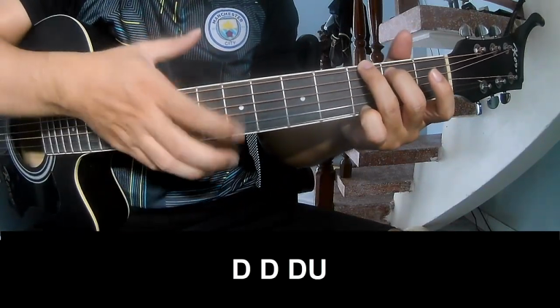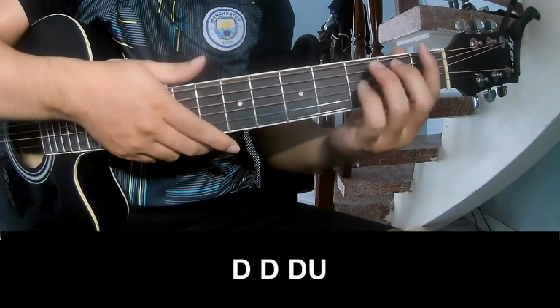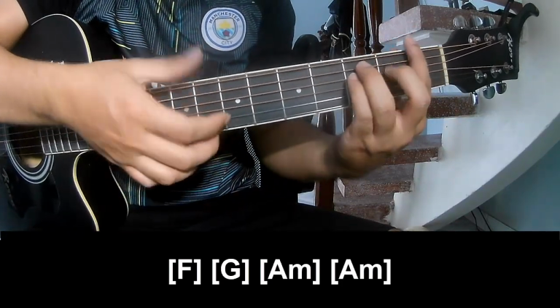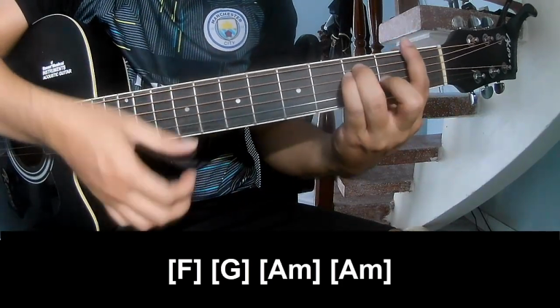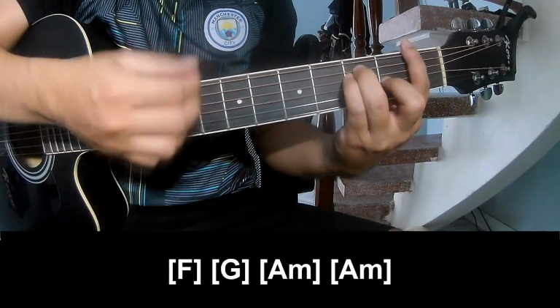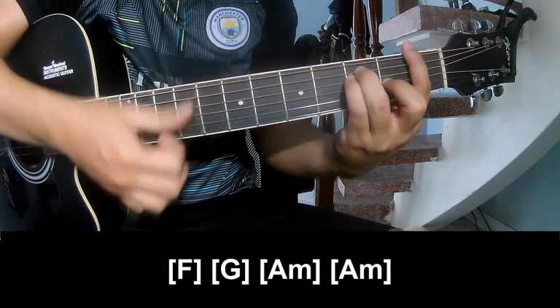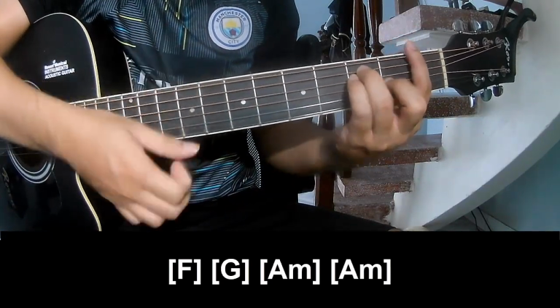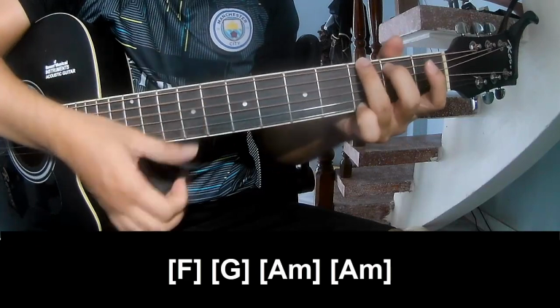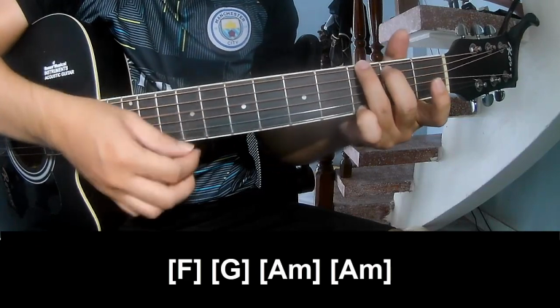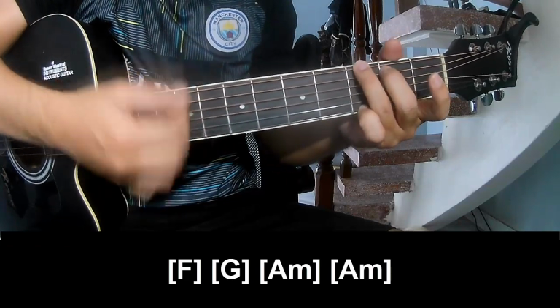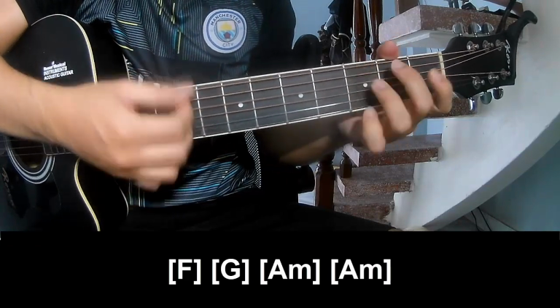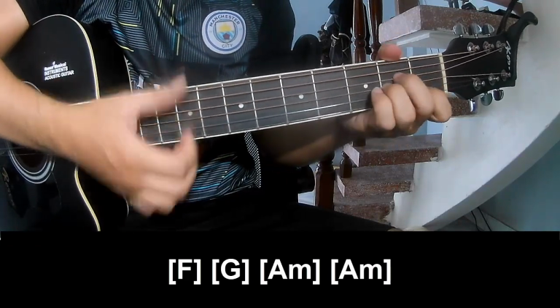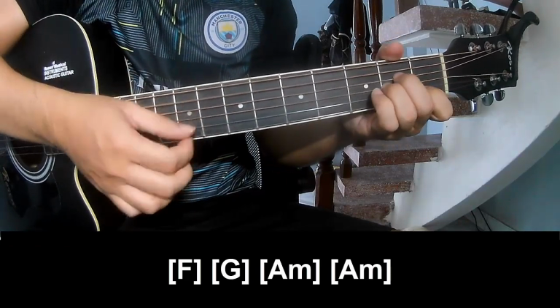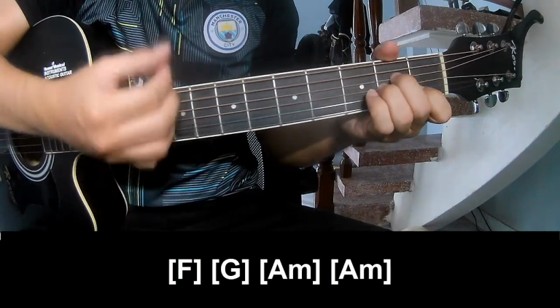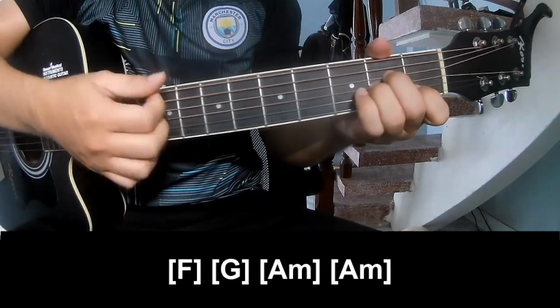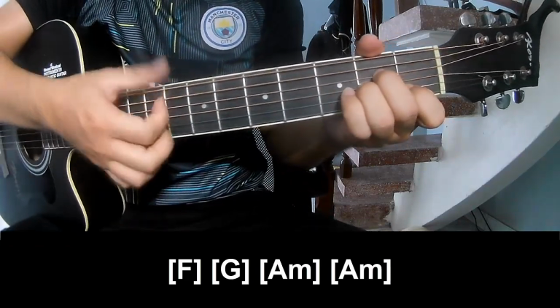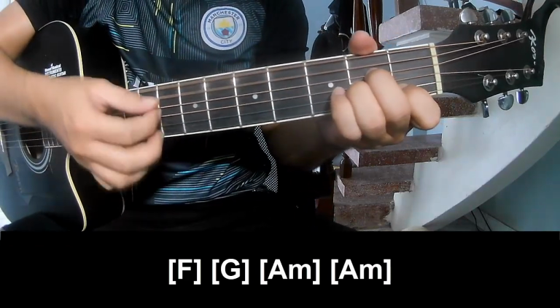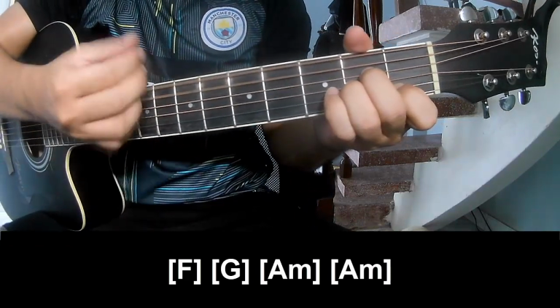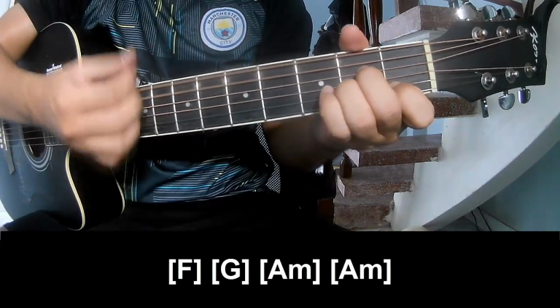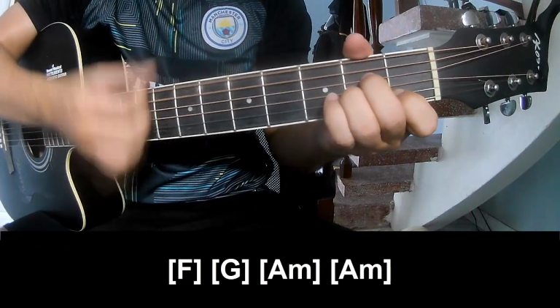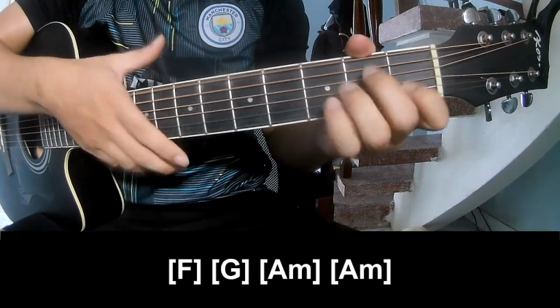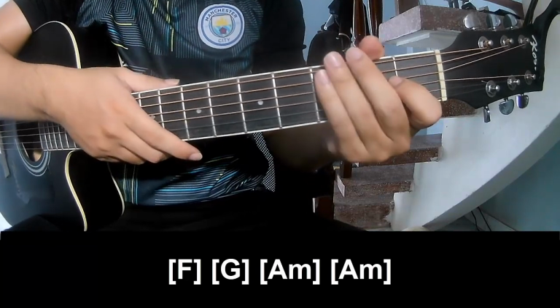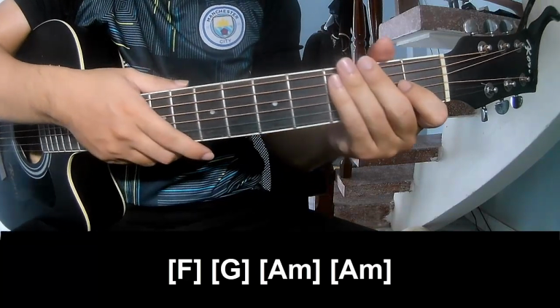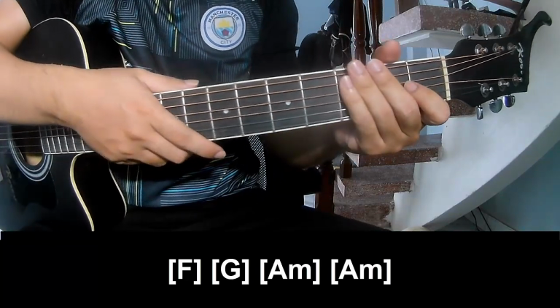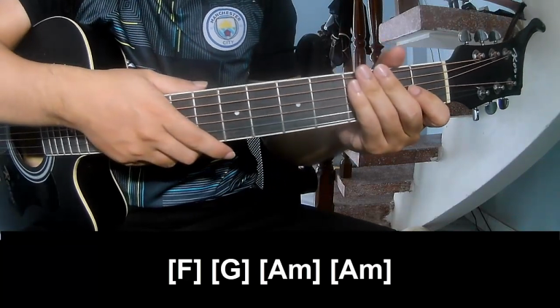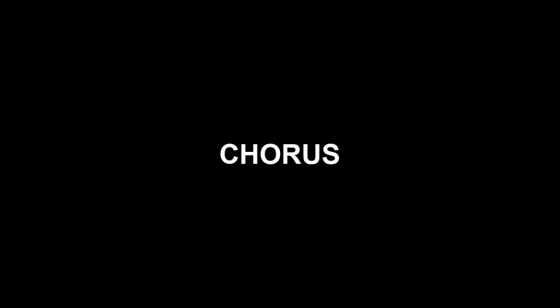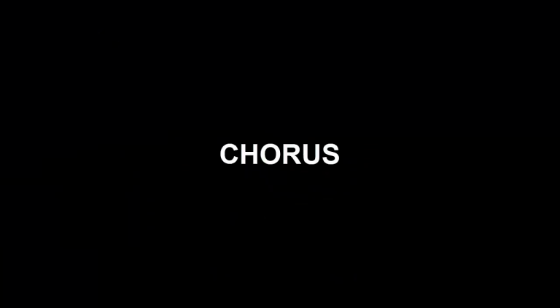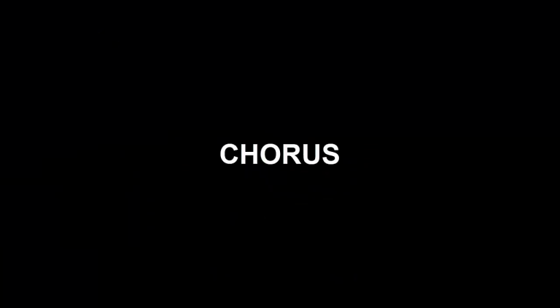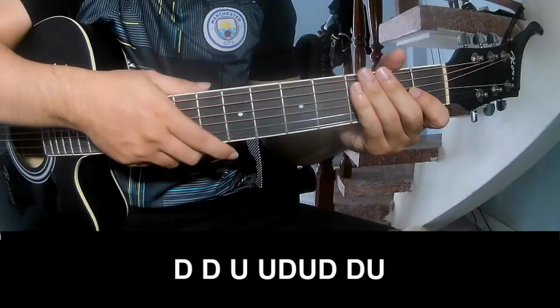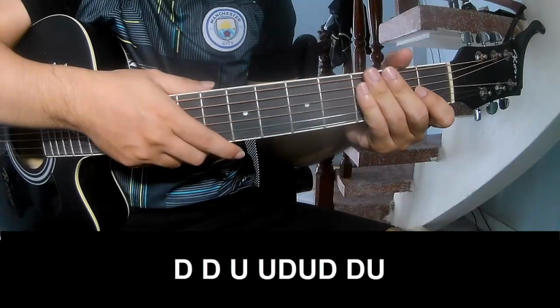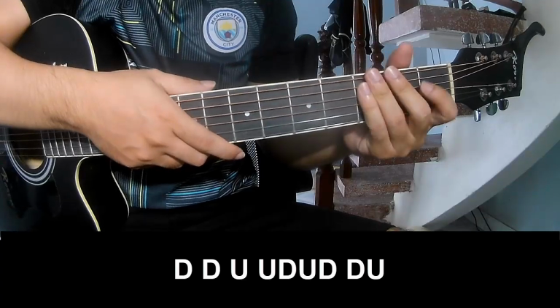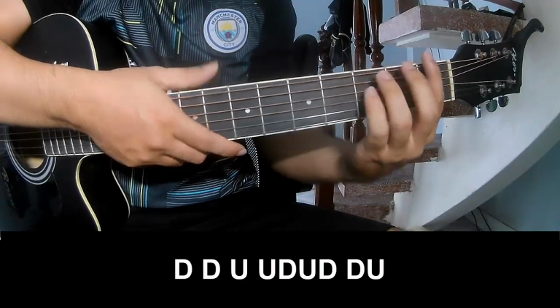Play along and hit the strumming the same way for the track. Choose the chord that you play.